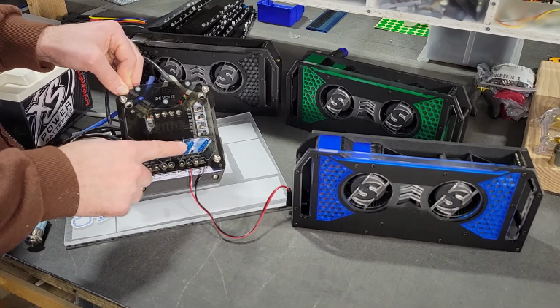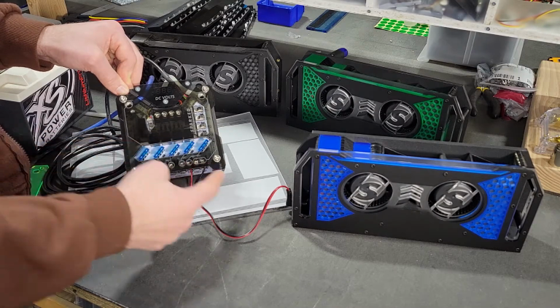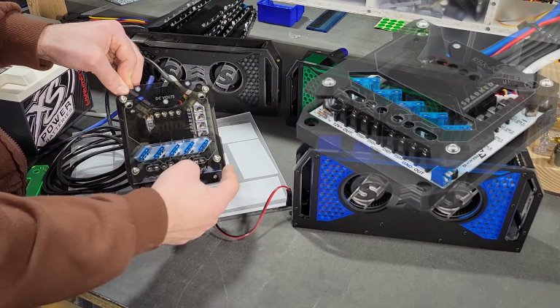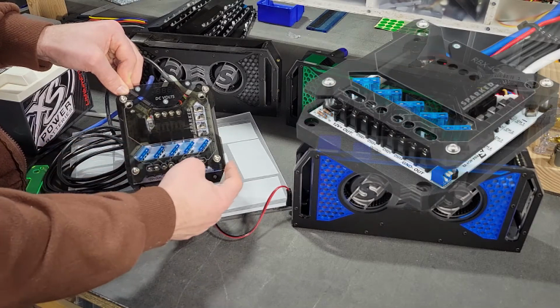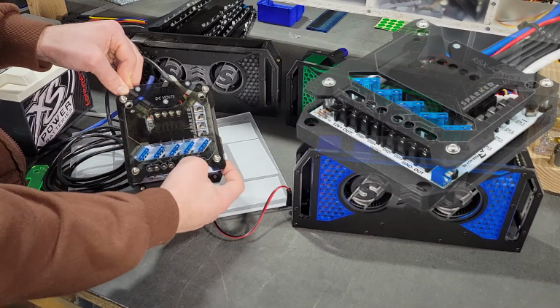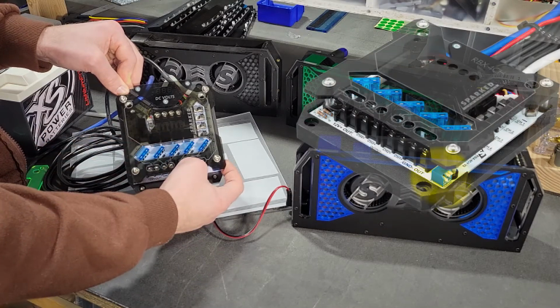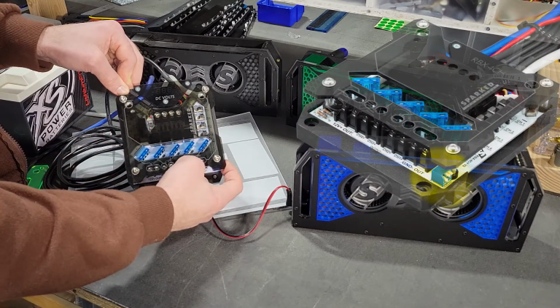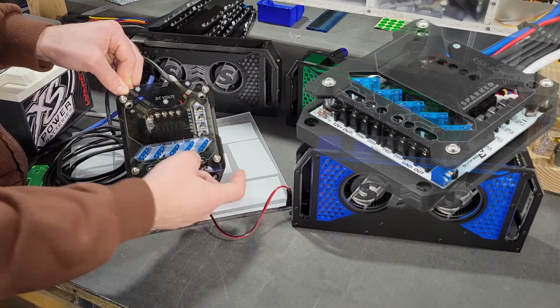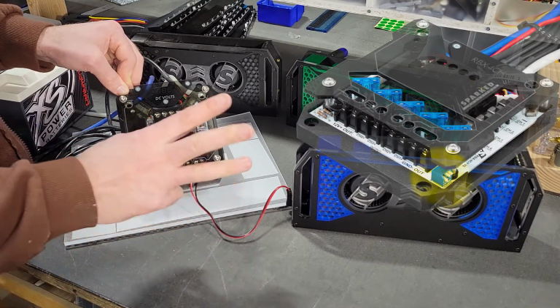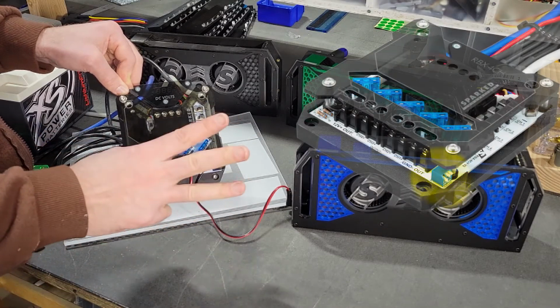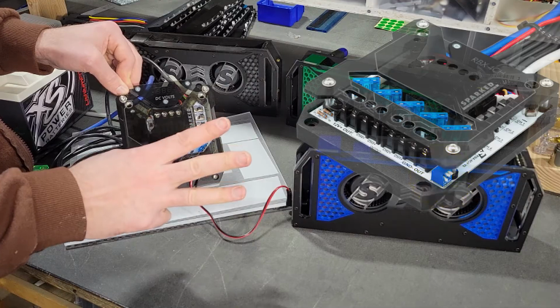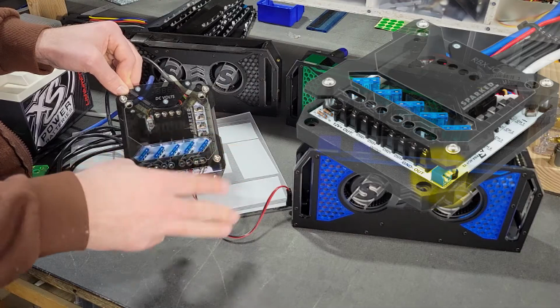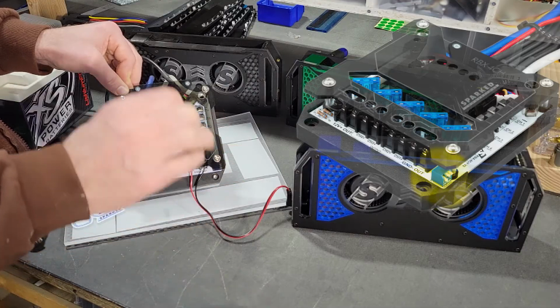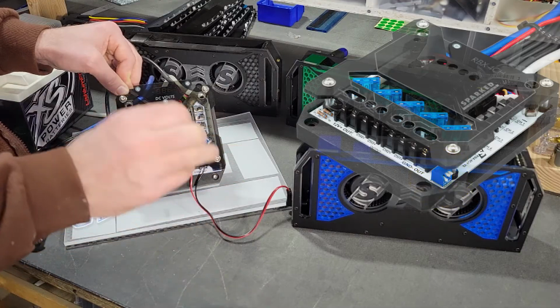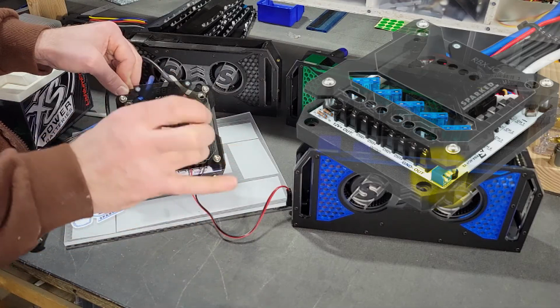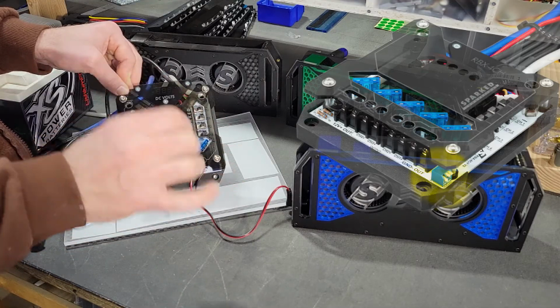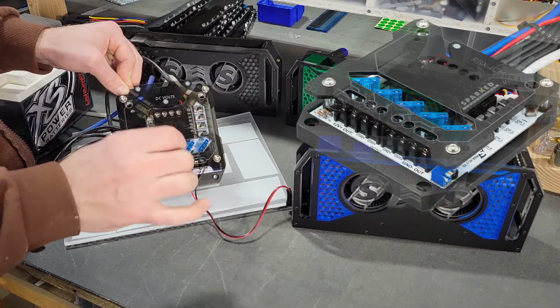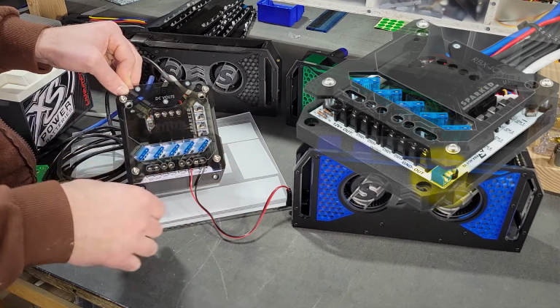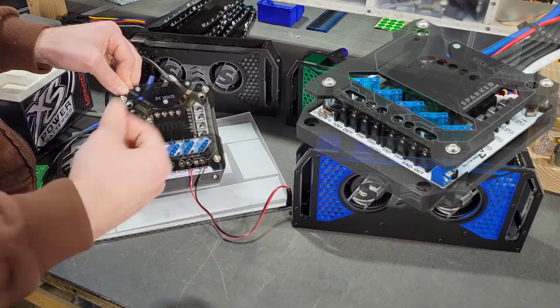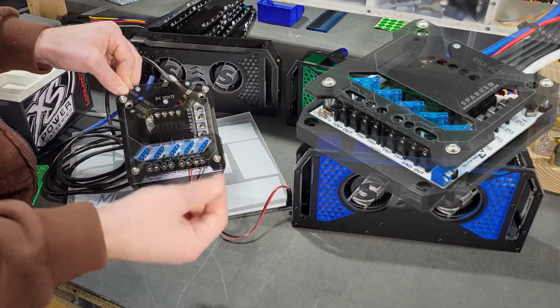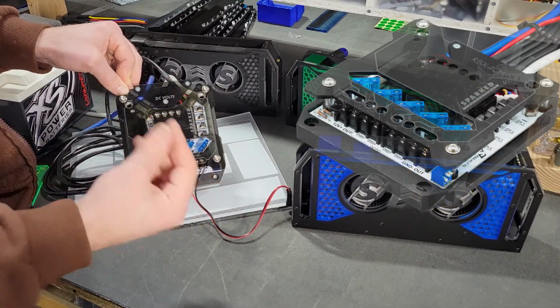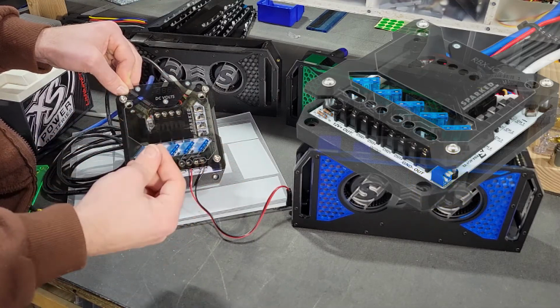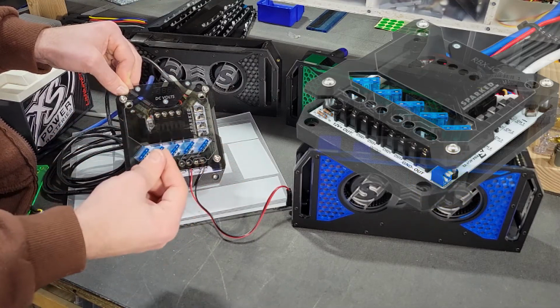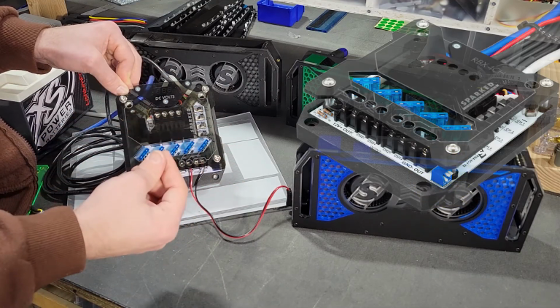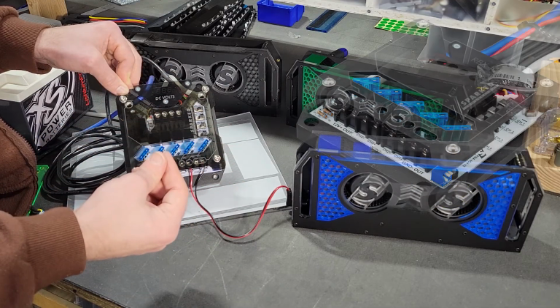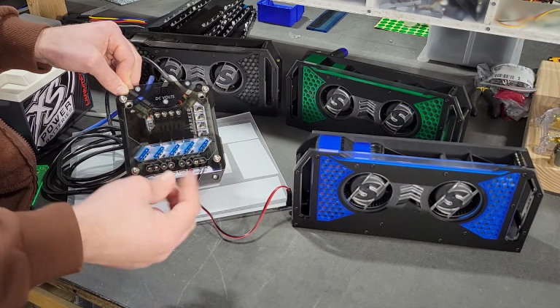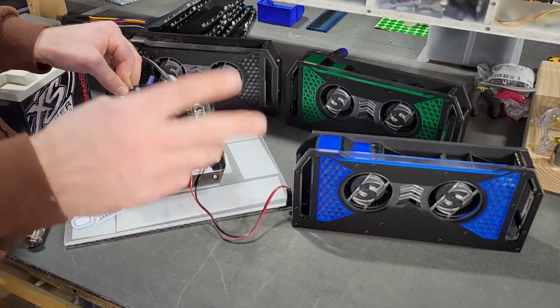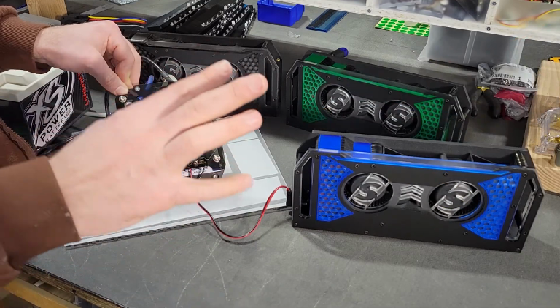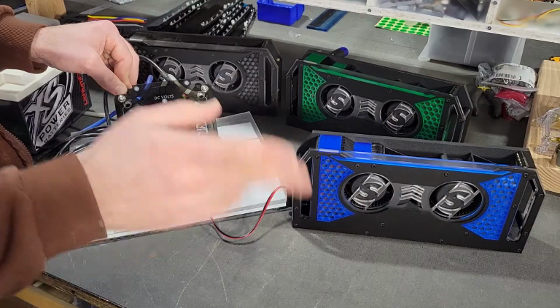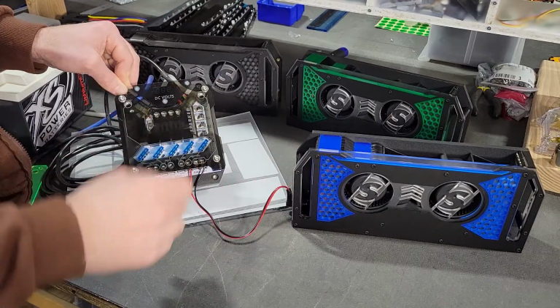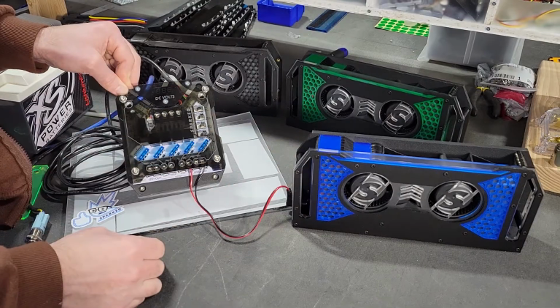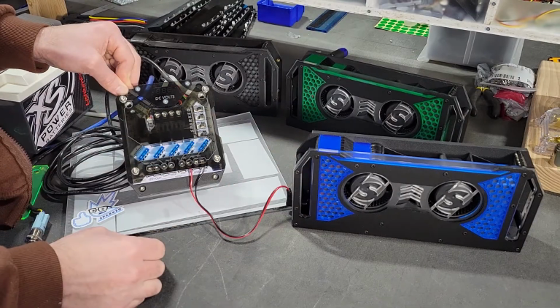We have some switches on the side. There are three switches for red, green, and blue. So you can do red, green, blue, or any combination of them.